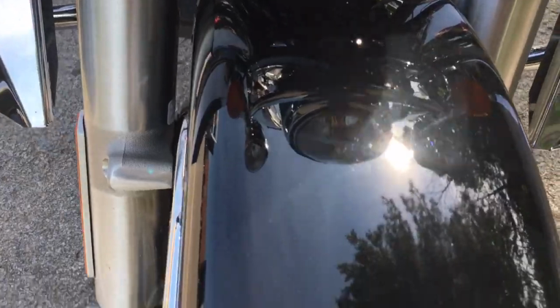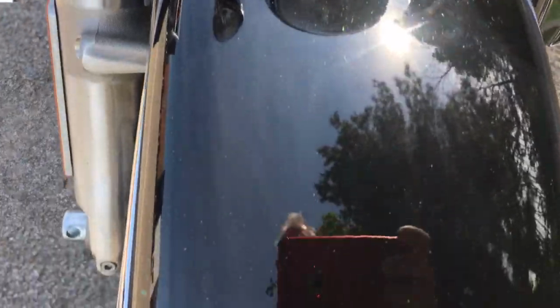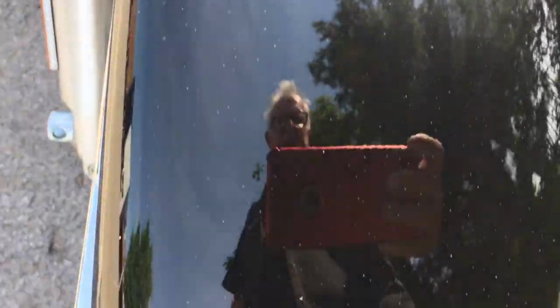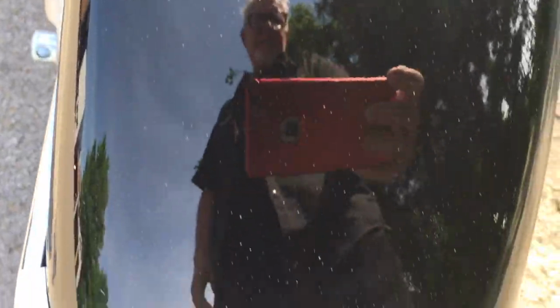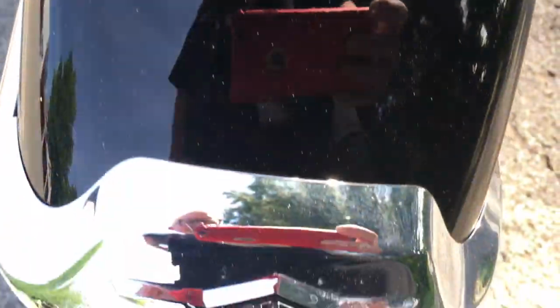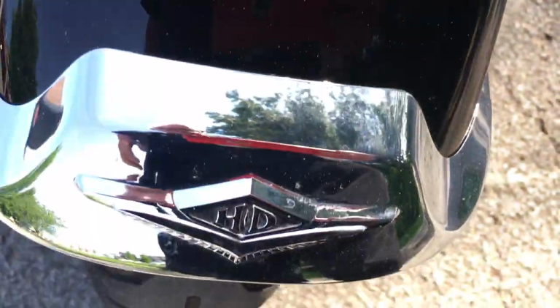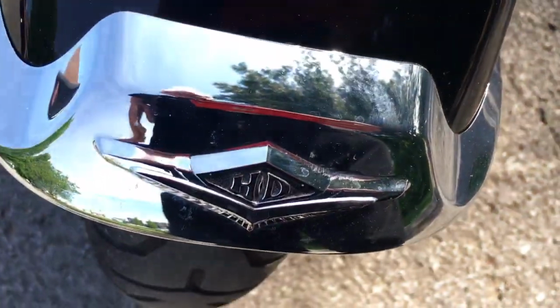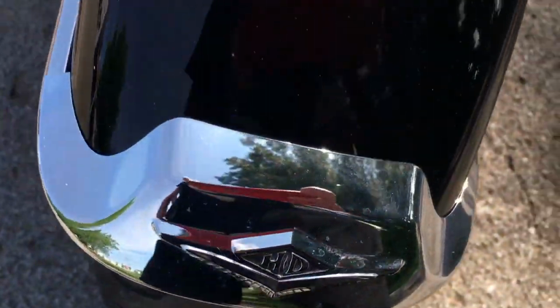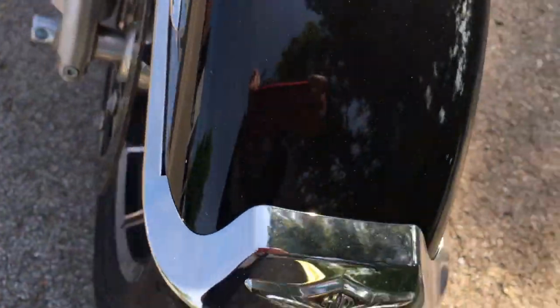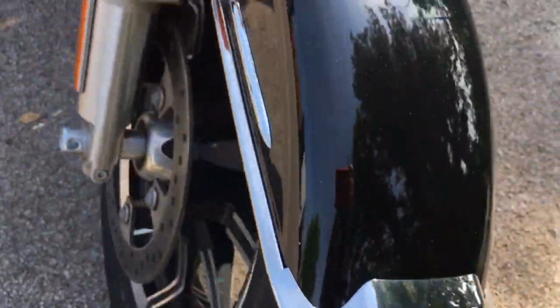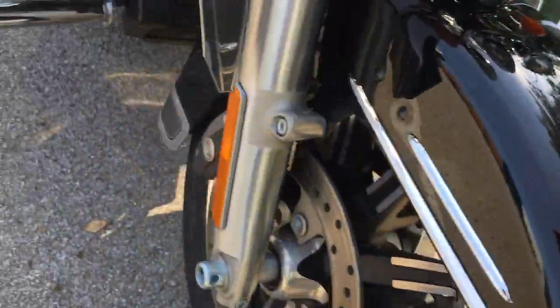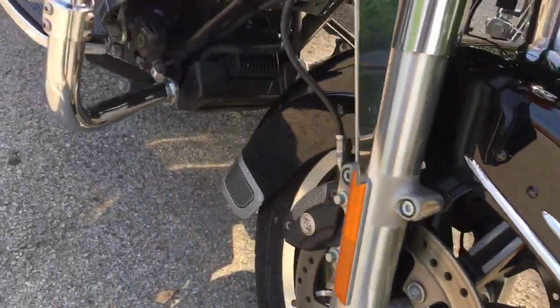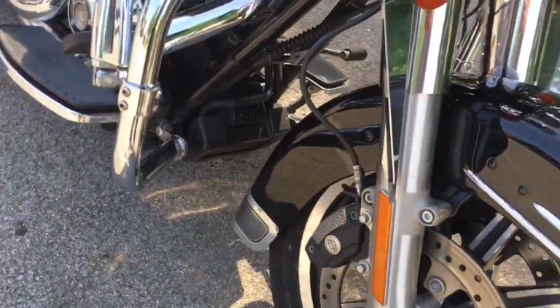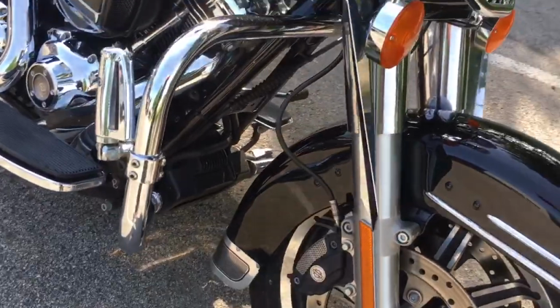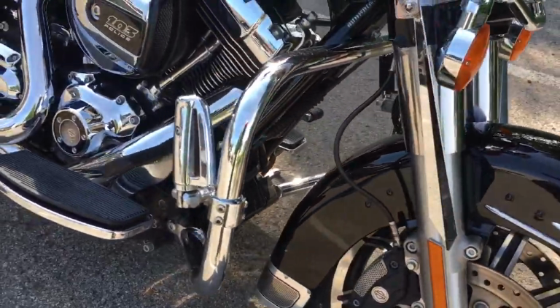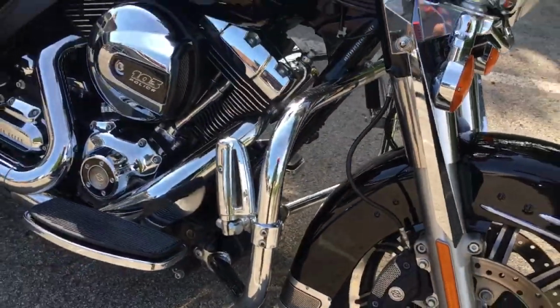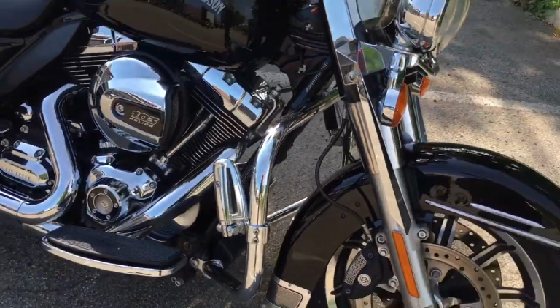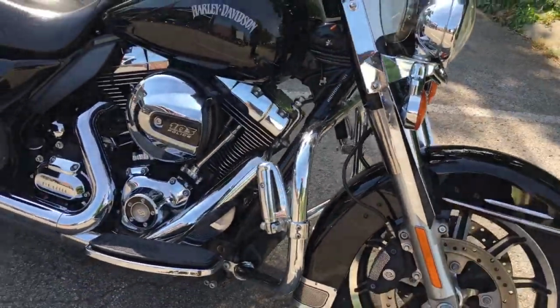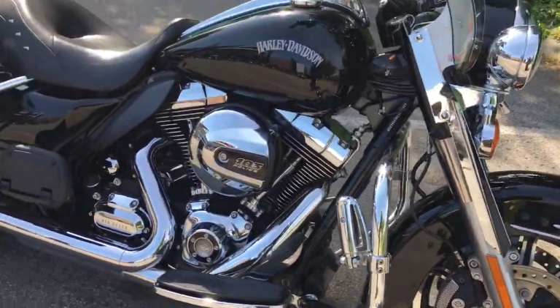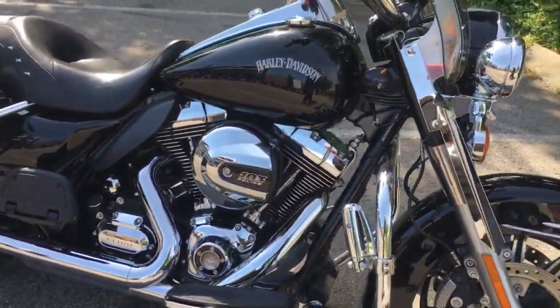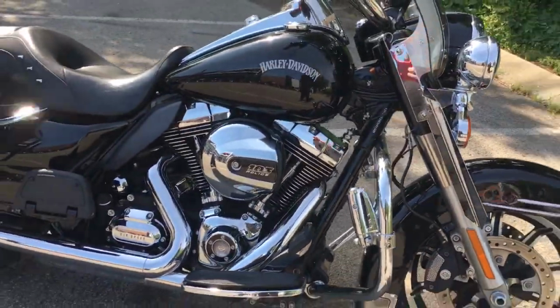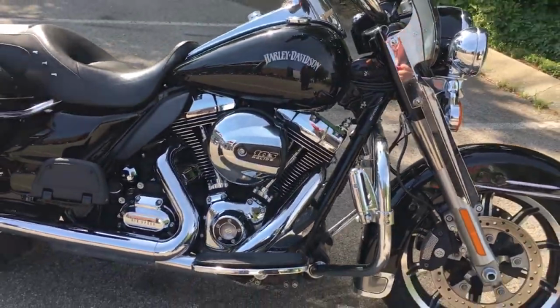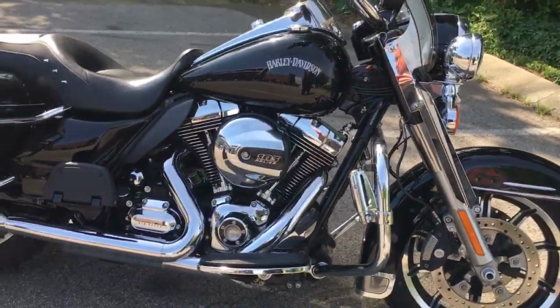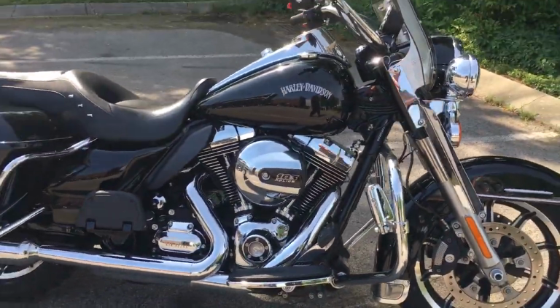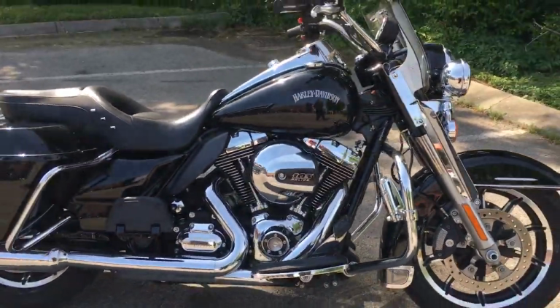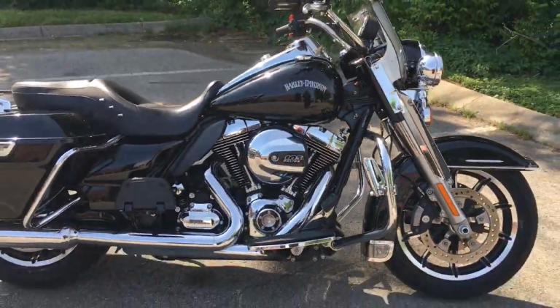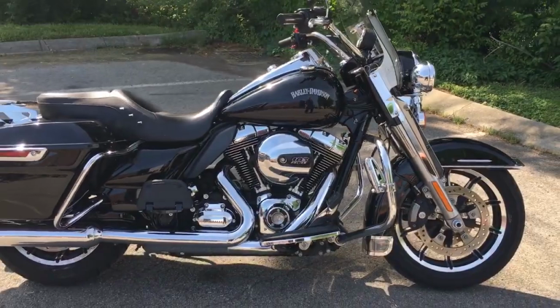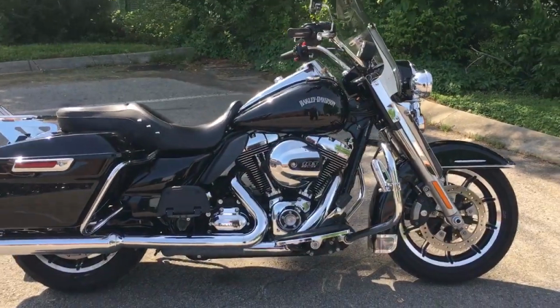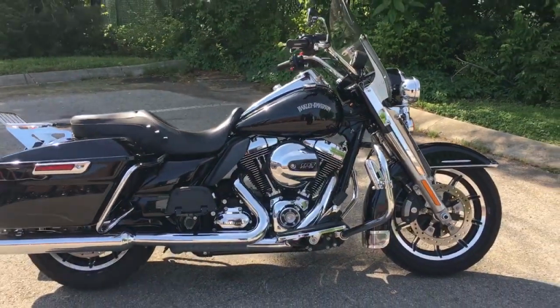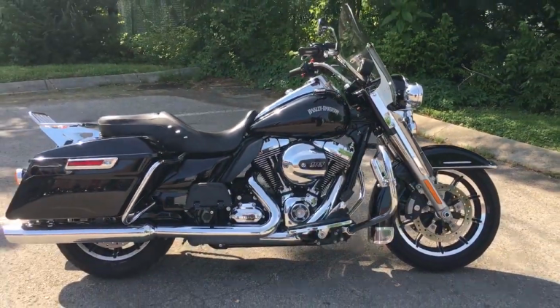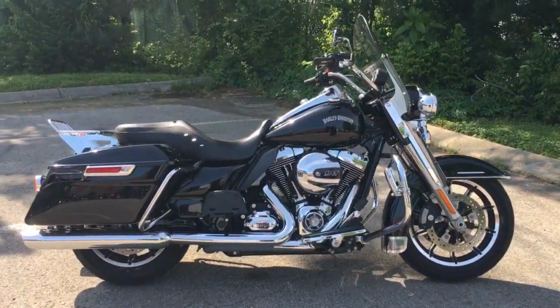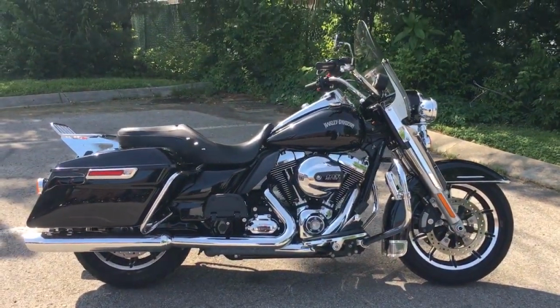They are super nice. We're Harley-Davidson at Cool Springs, 7128 South Springs Drive in beautiful Franklin, Tennessee.